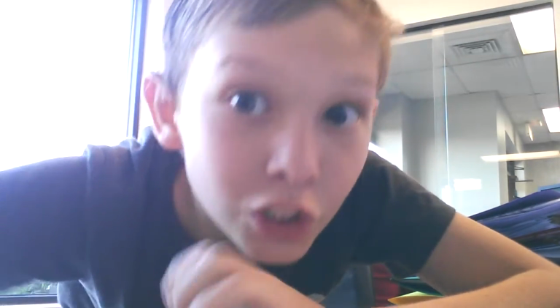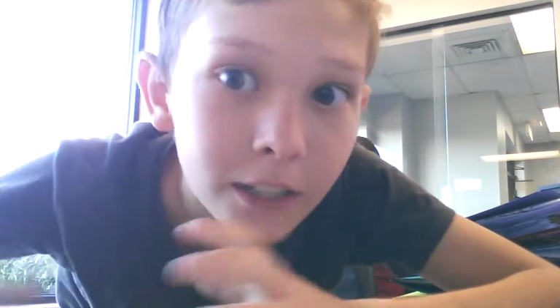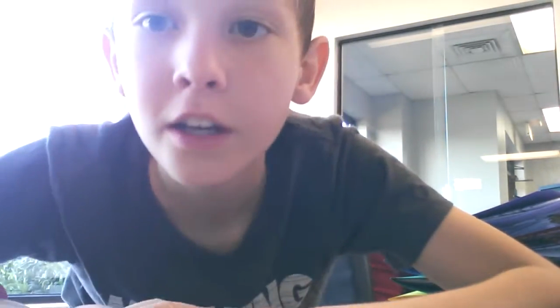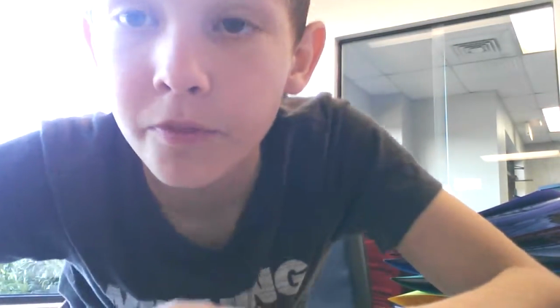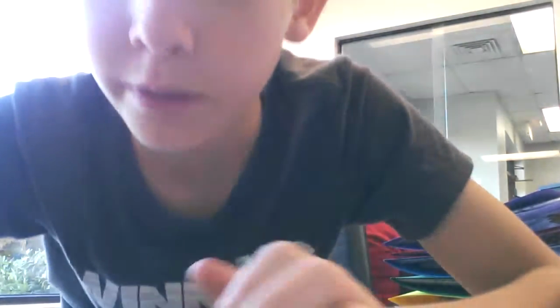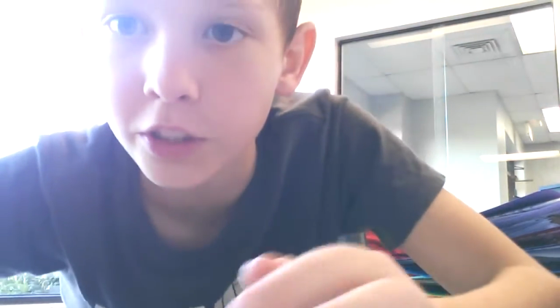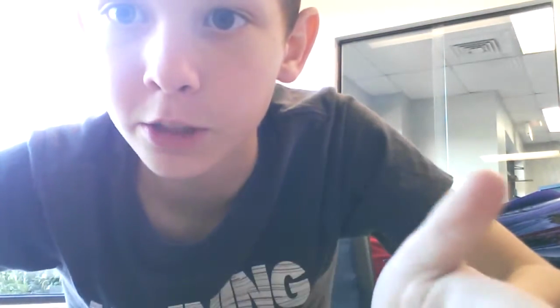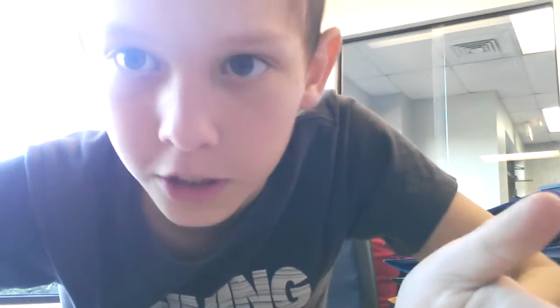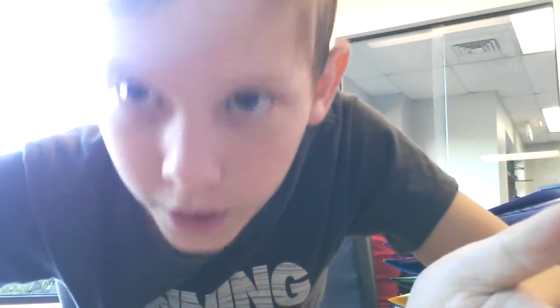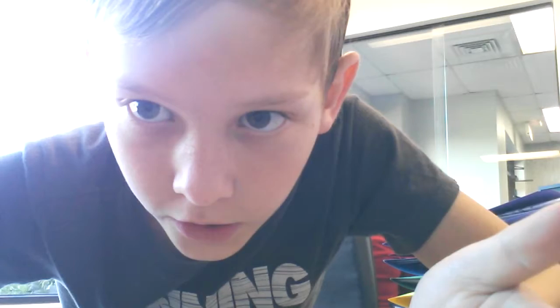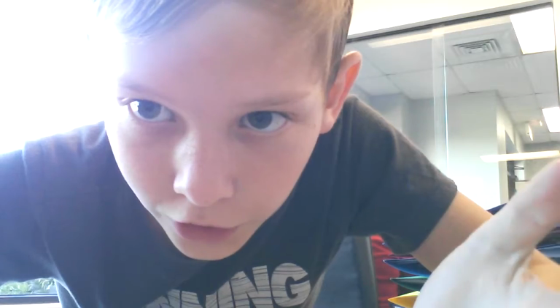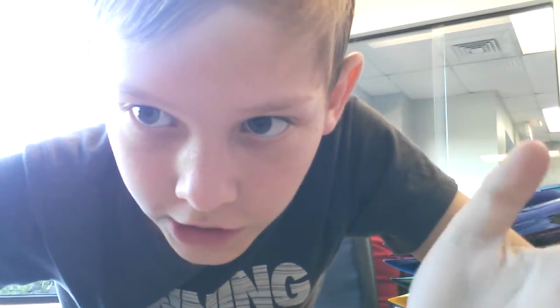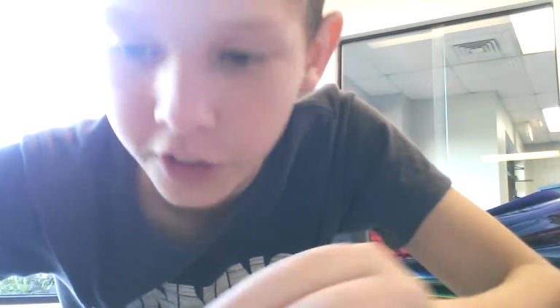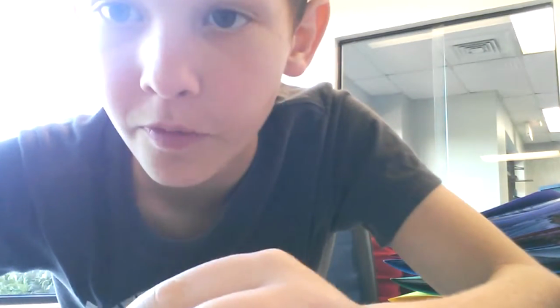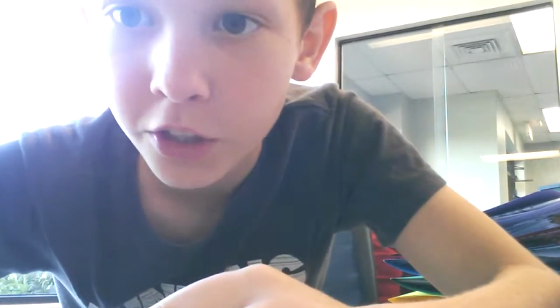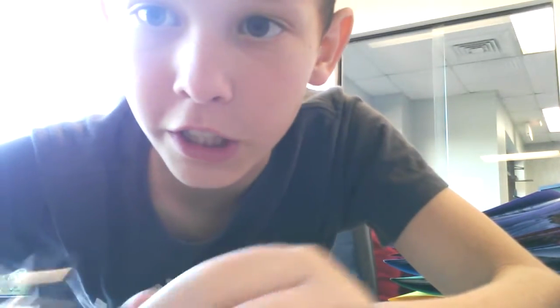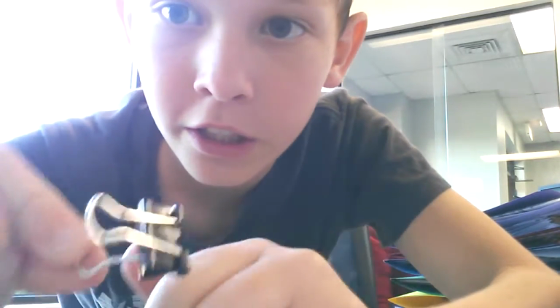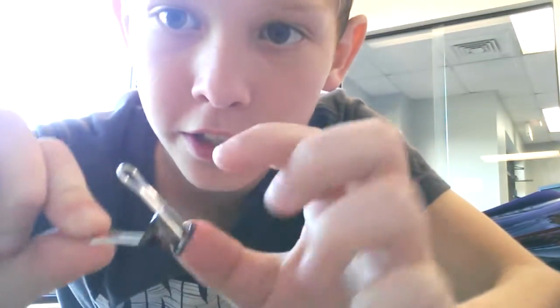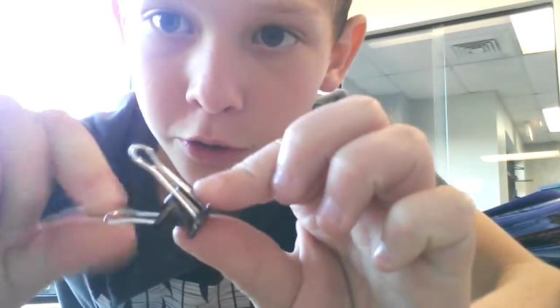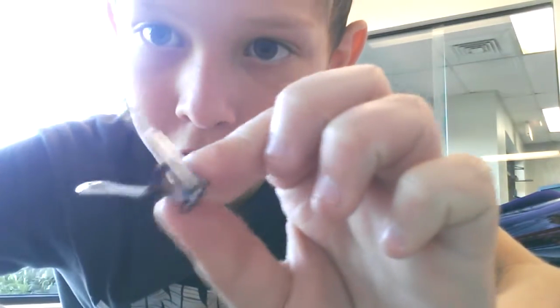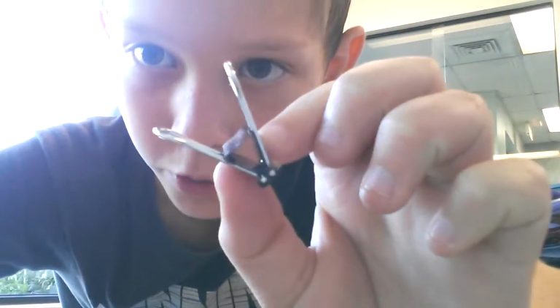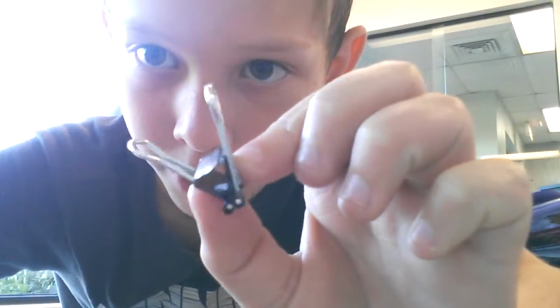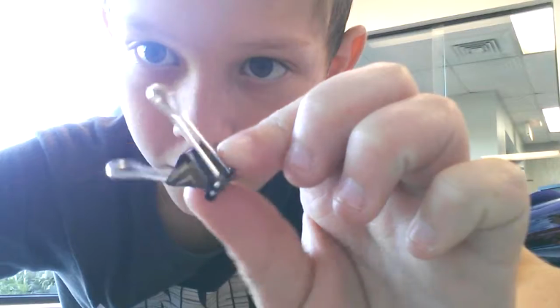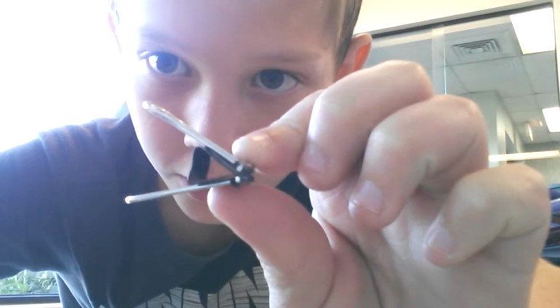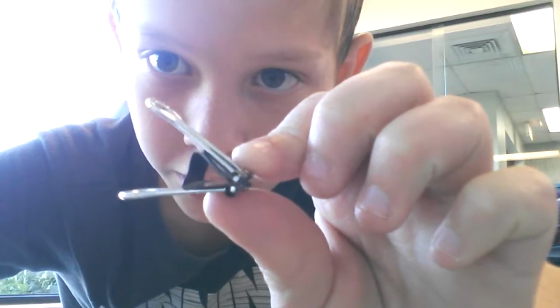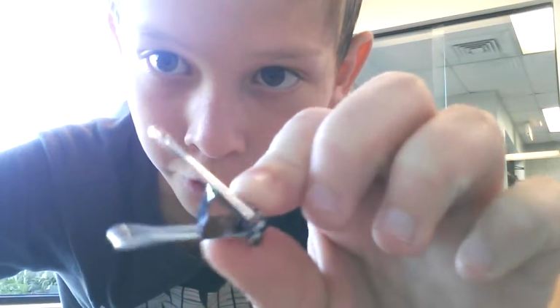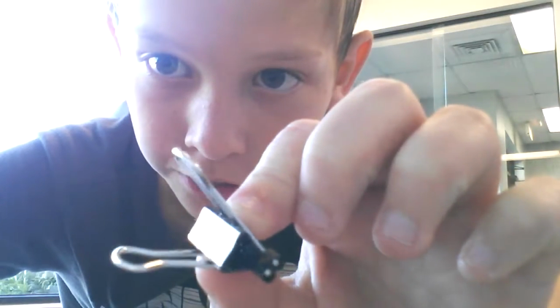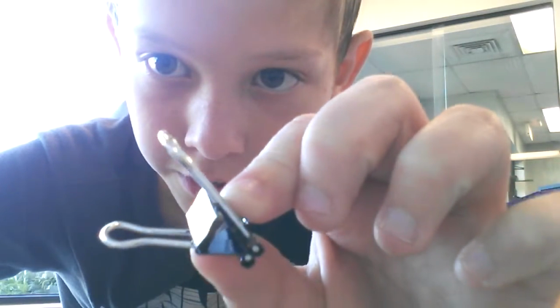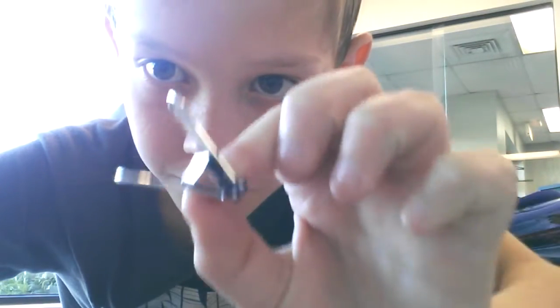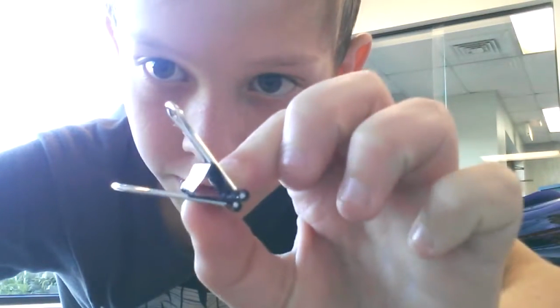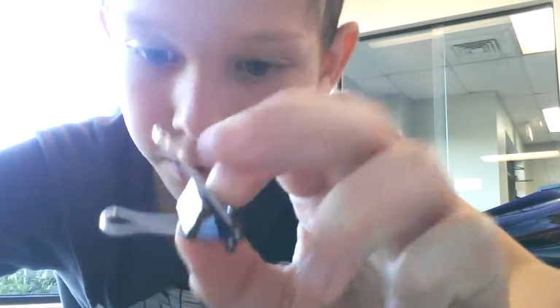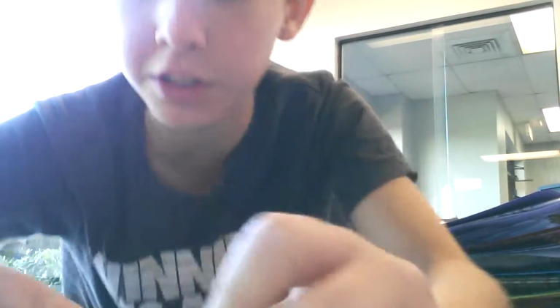So guys, I'm going to be showing you how to make the binder clip circle as I showed you earlier. You will need these little ones that will work better. You need 15 of these. Let's go.